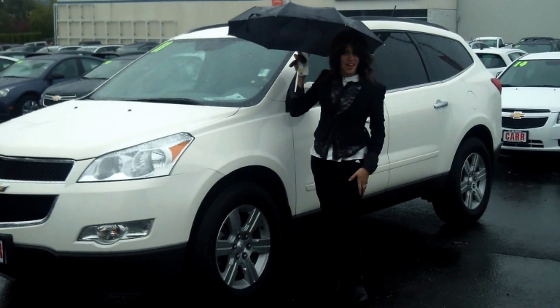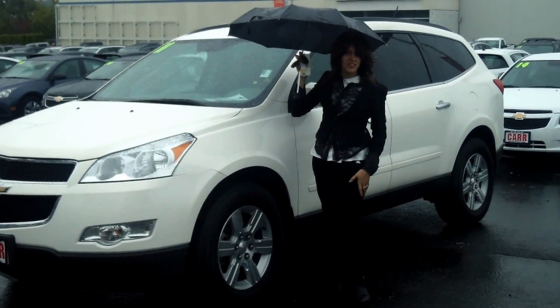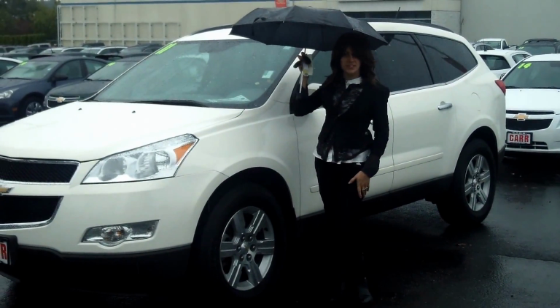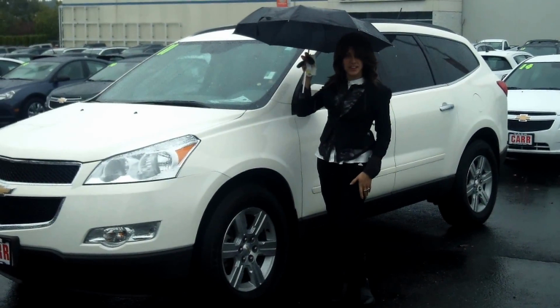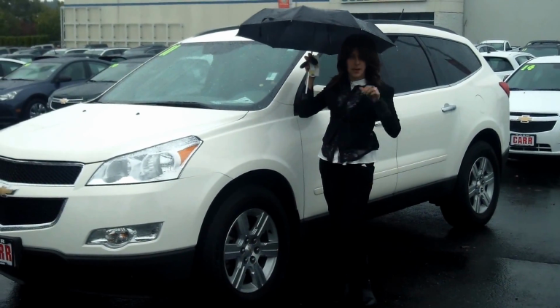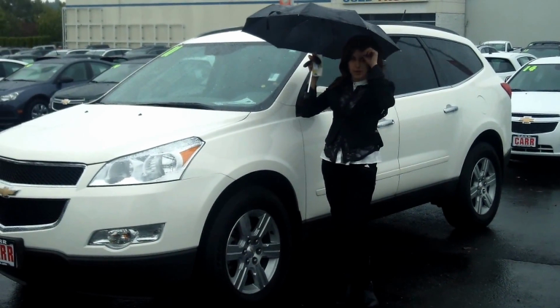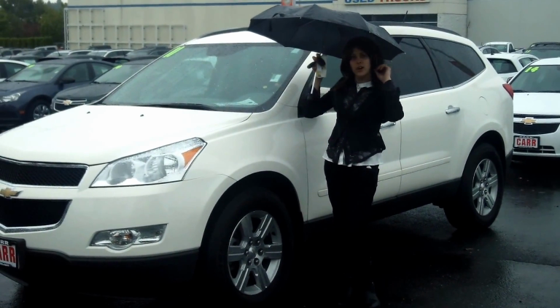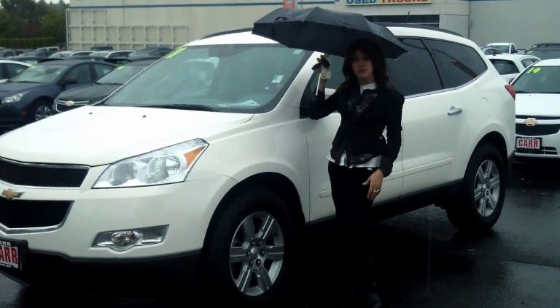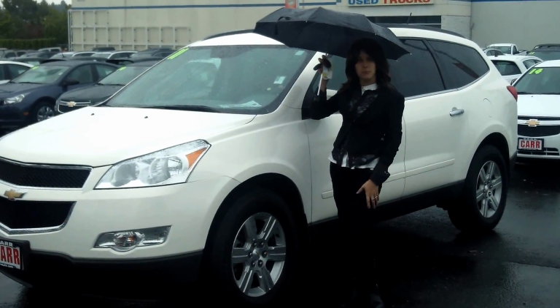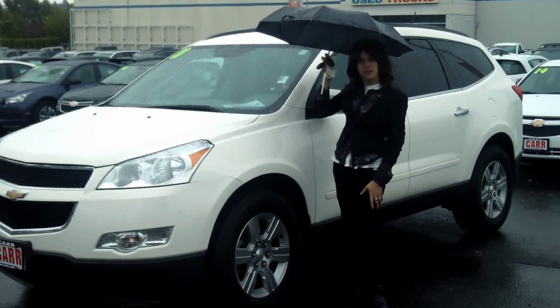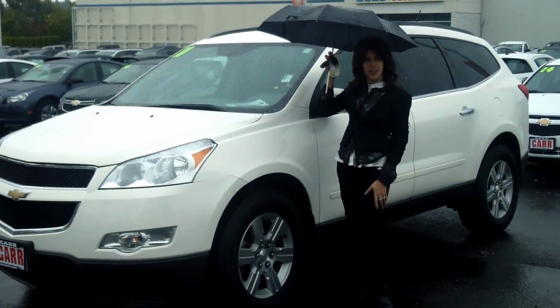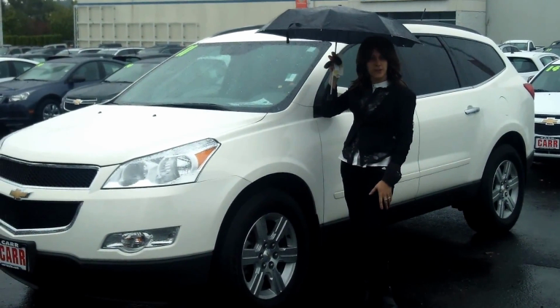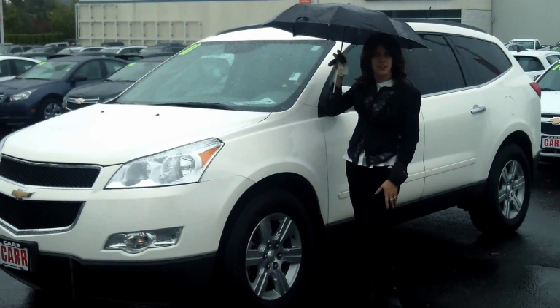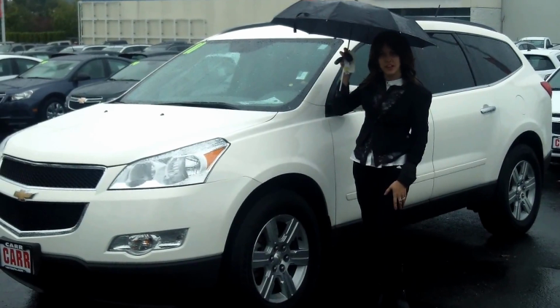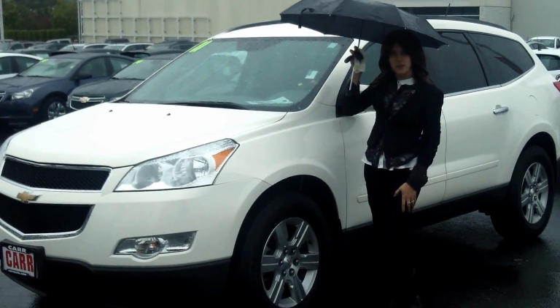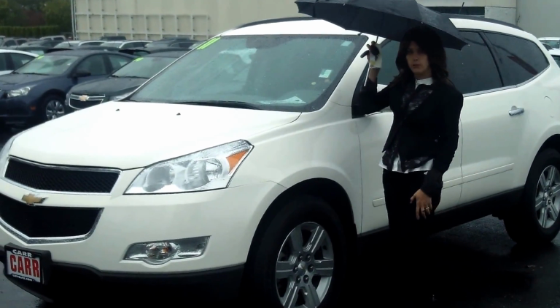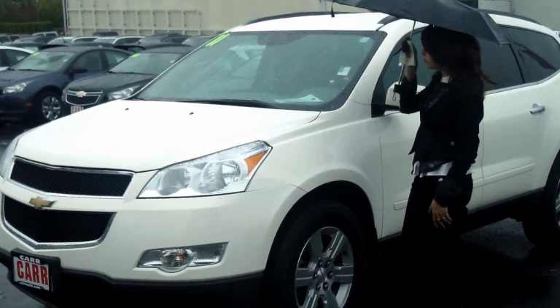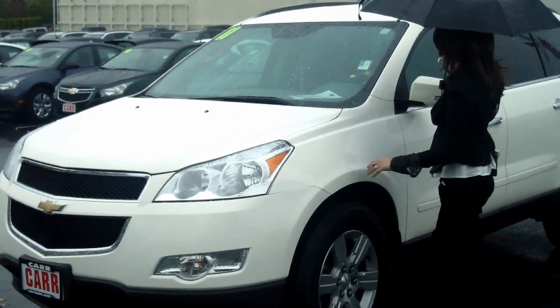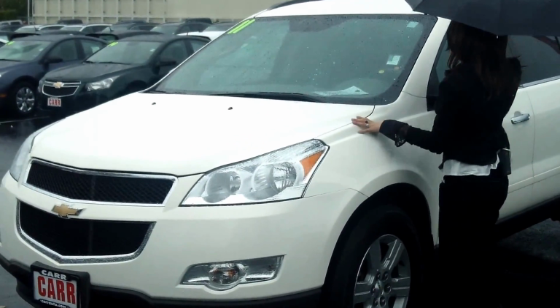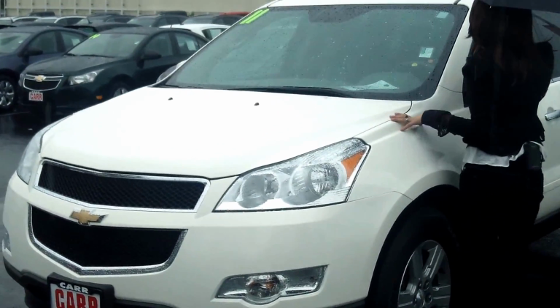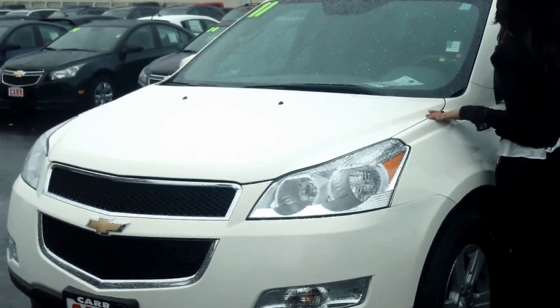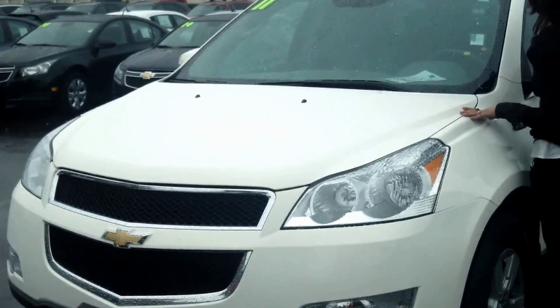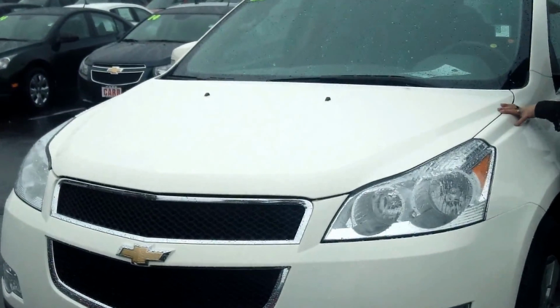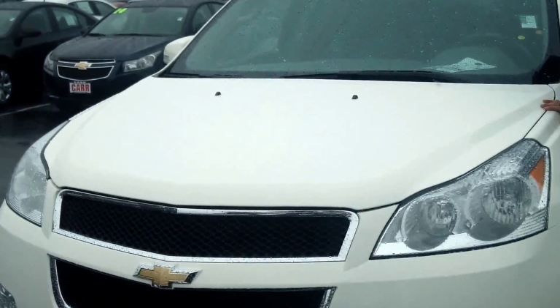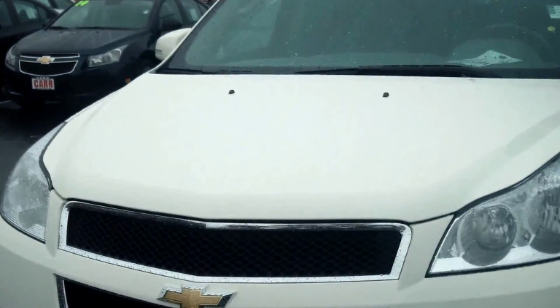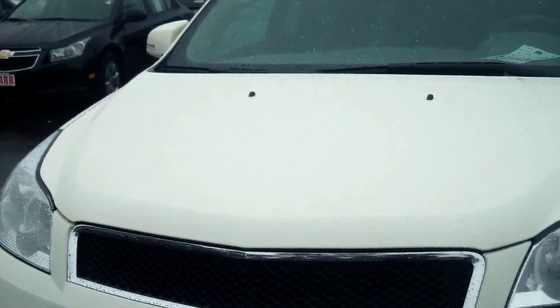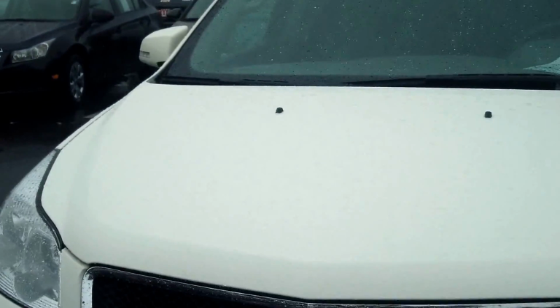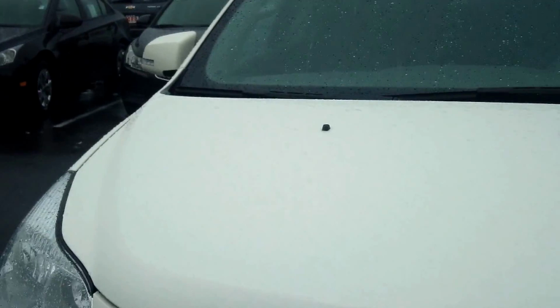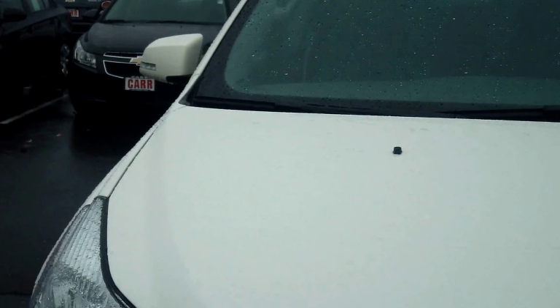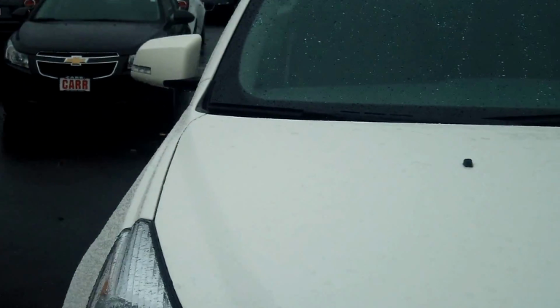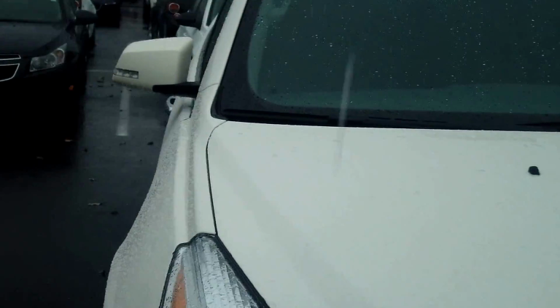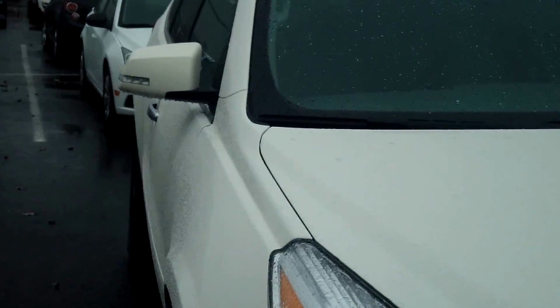Hey guys, this is Annalise. I am down here at Car Chevy World in Beaverton. Thank you for clicking on that link. This is your virtual tour for a 2011 Chevy Traverse, stock number CP1599.